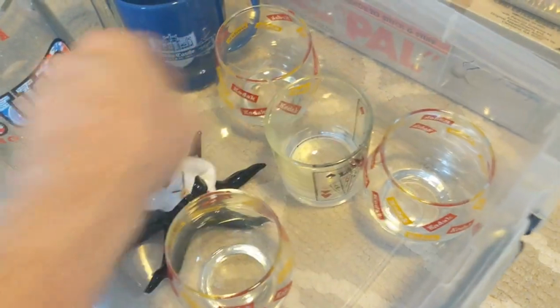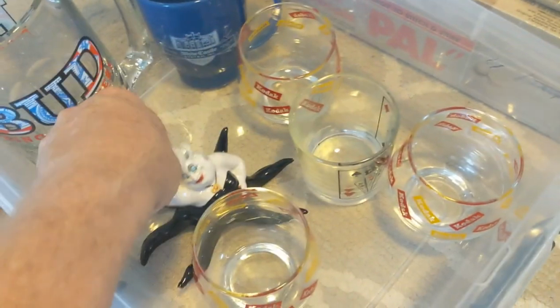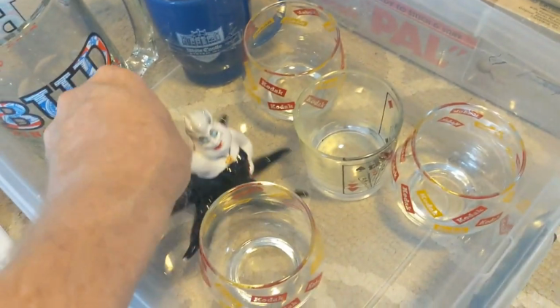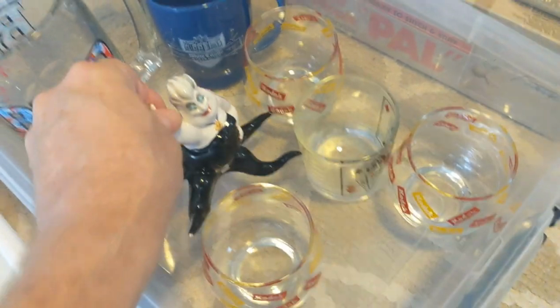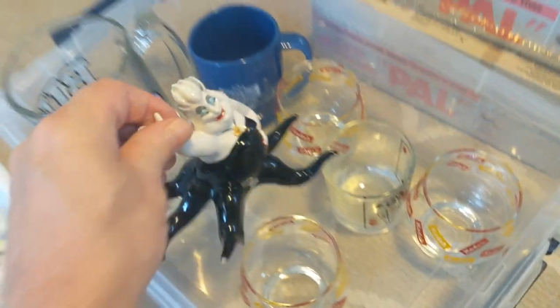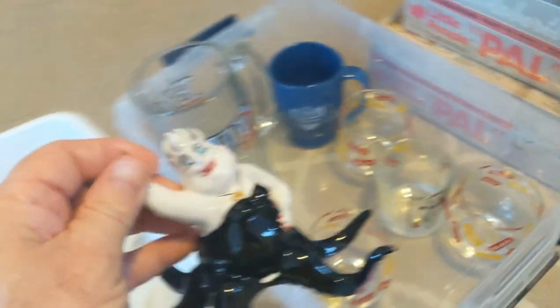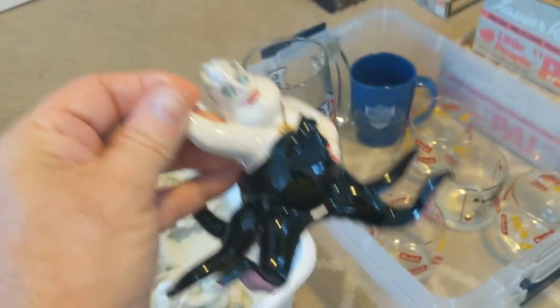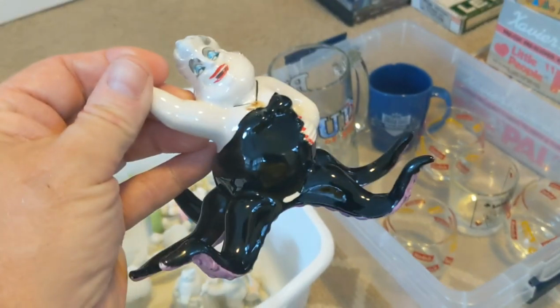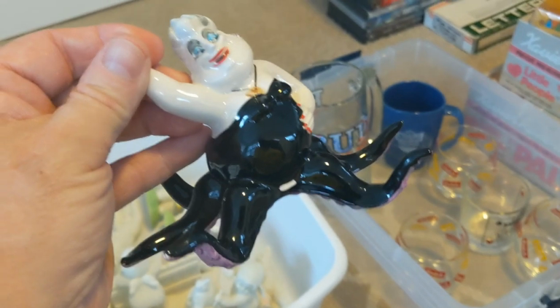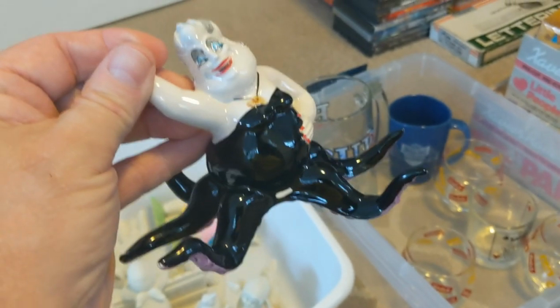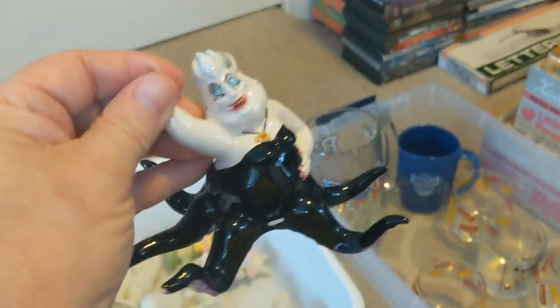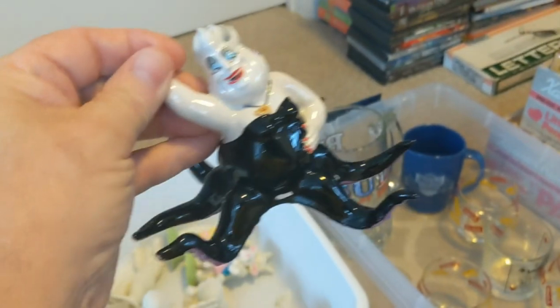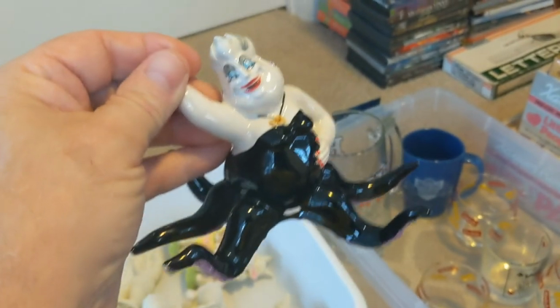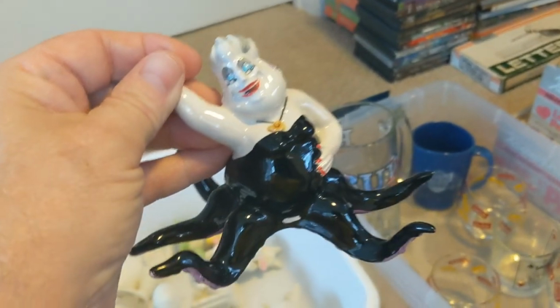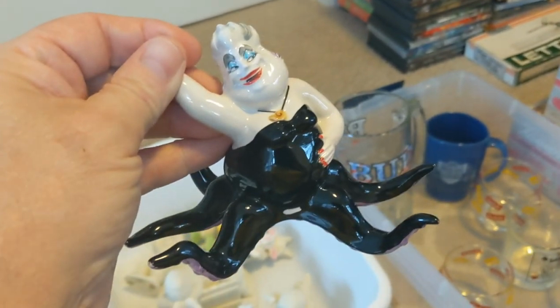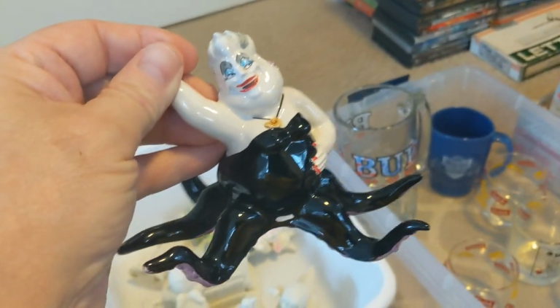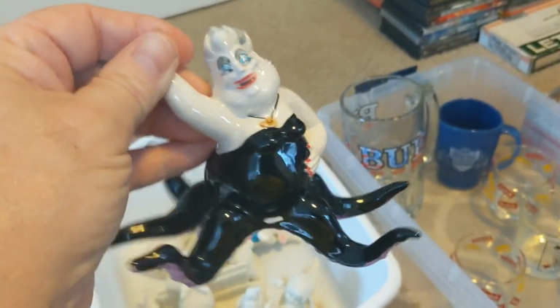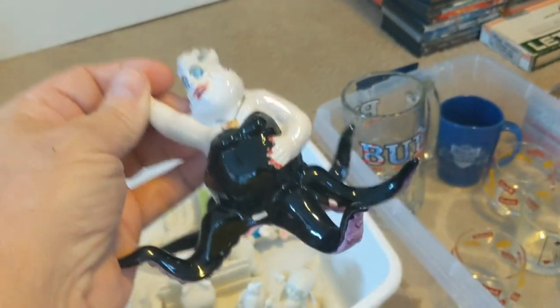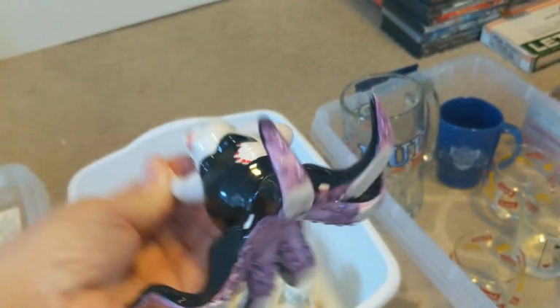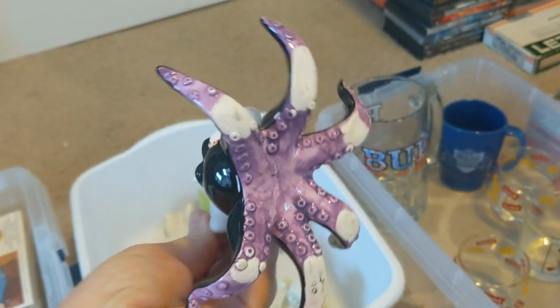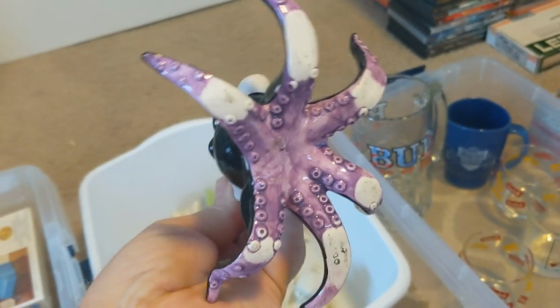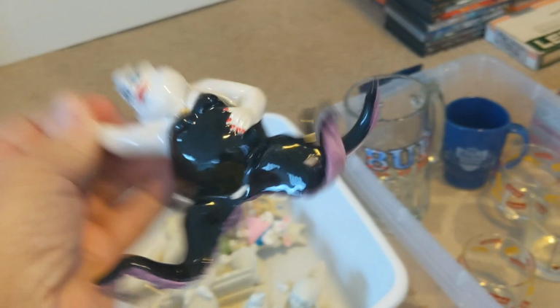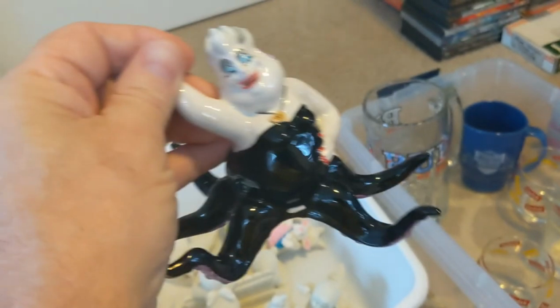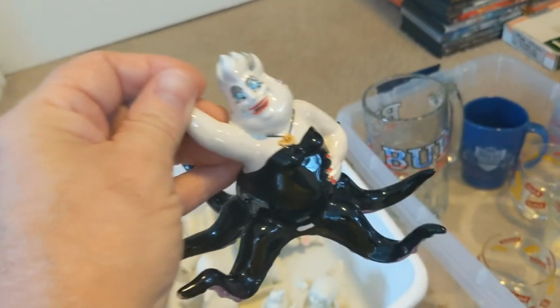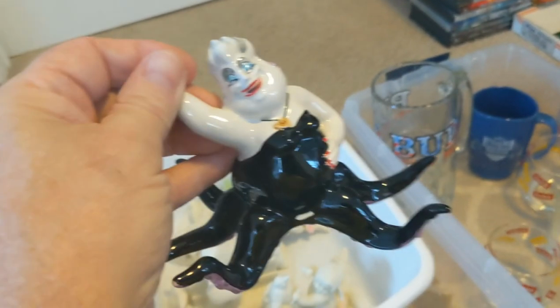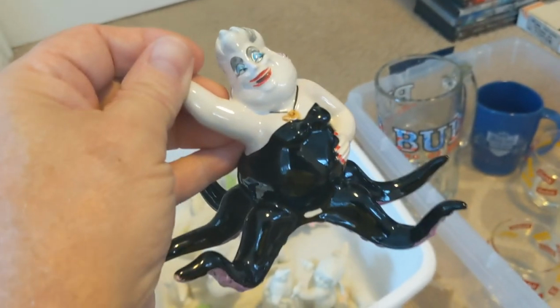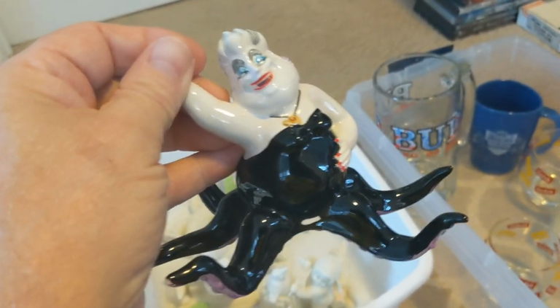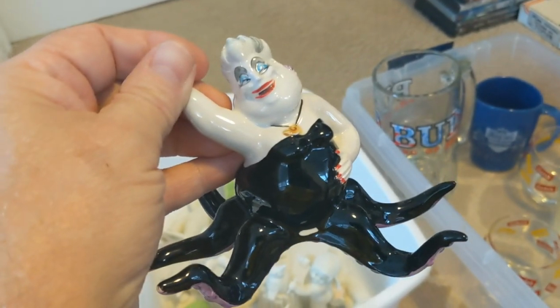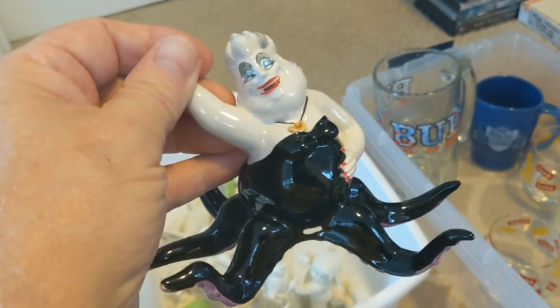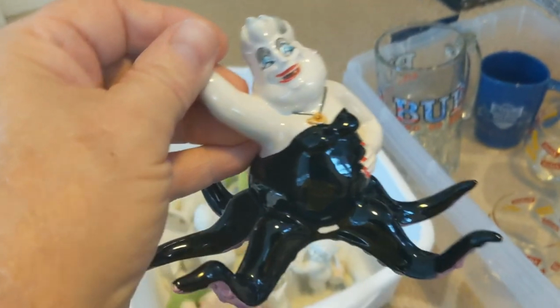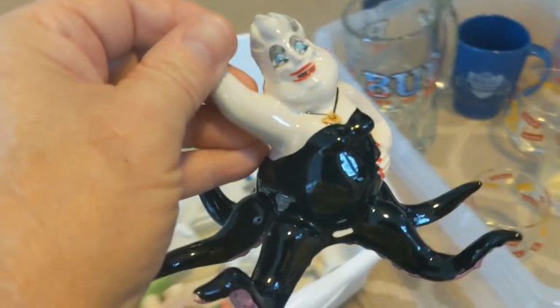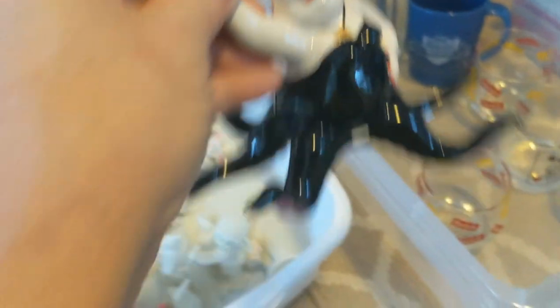Over here this is a porcelain or China Ursula from Disney's Little Mermaid, marked Disney underneath — really cool. This was just $1.99 at Goodwill today — a nice find.